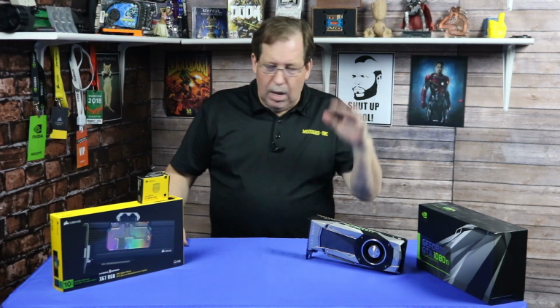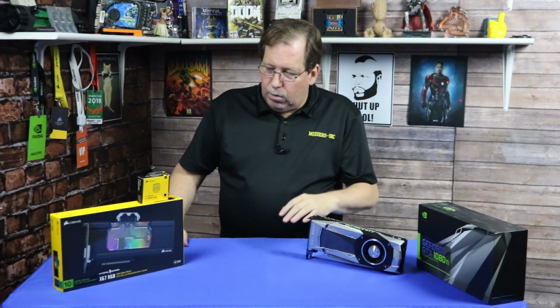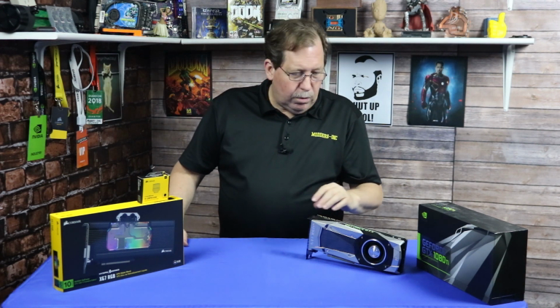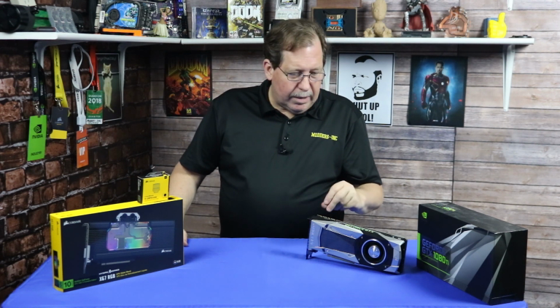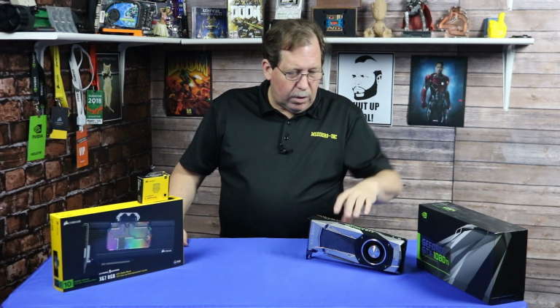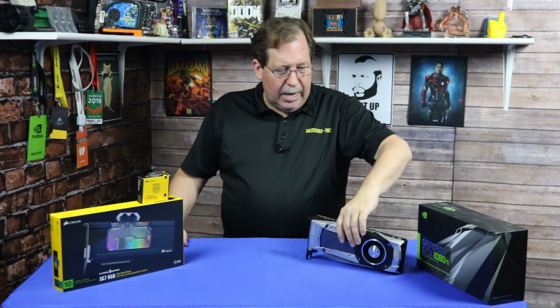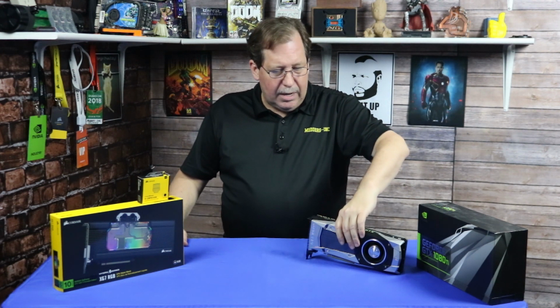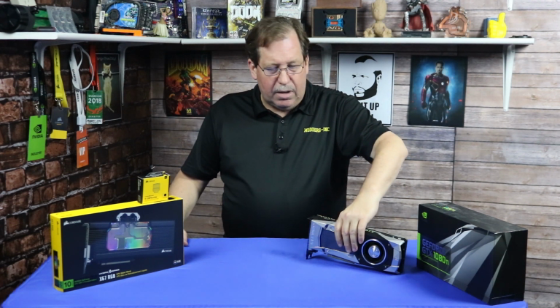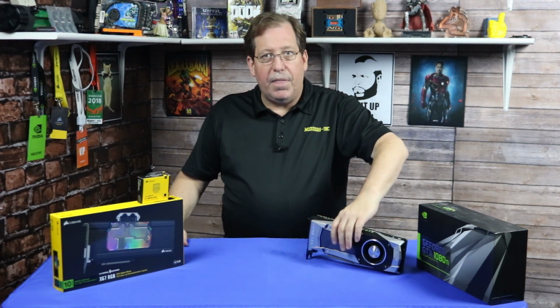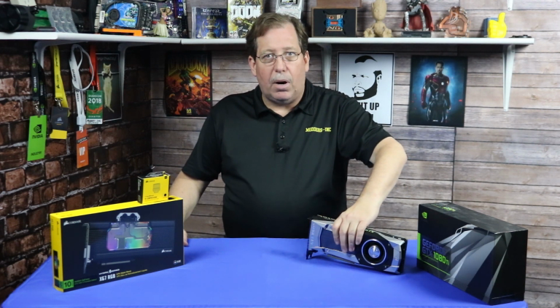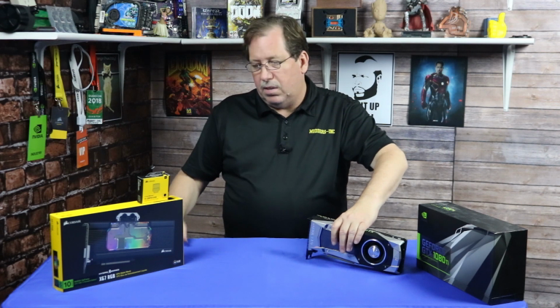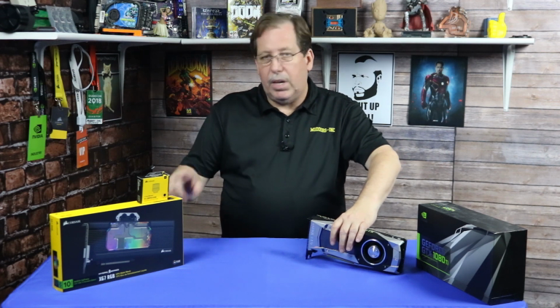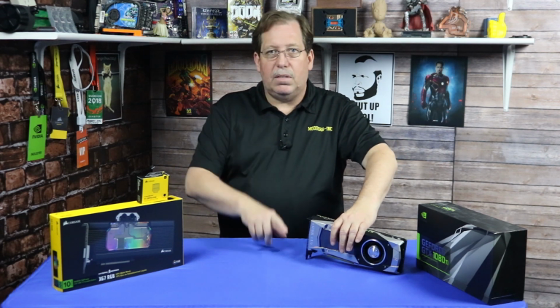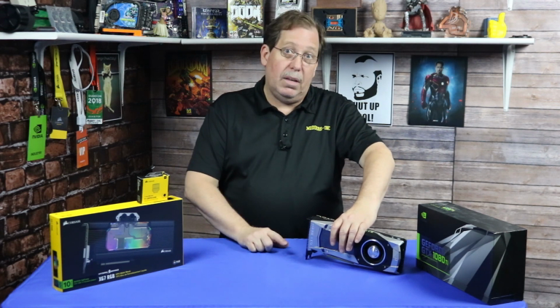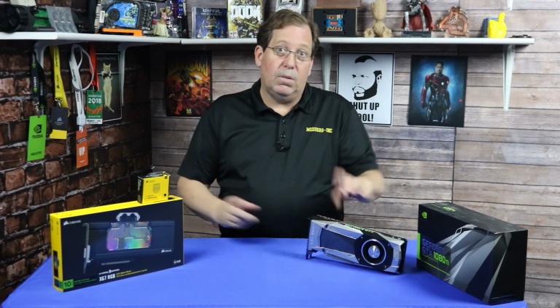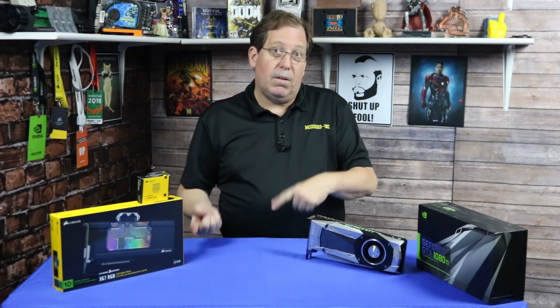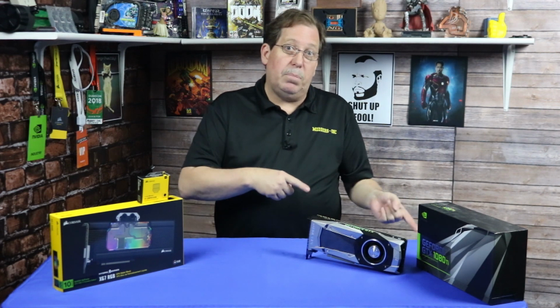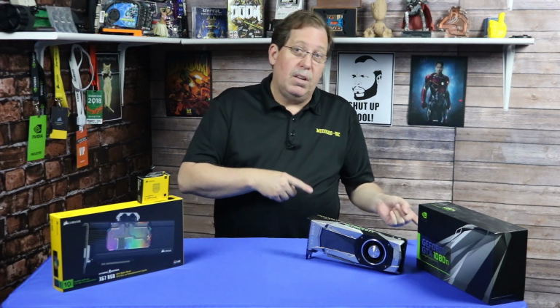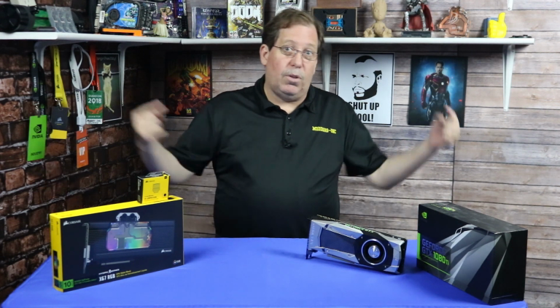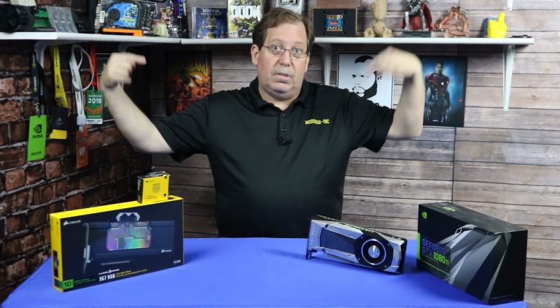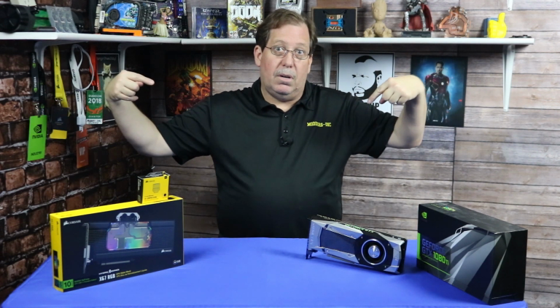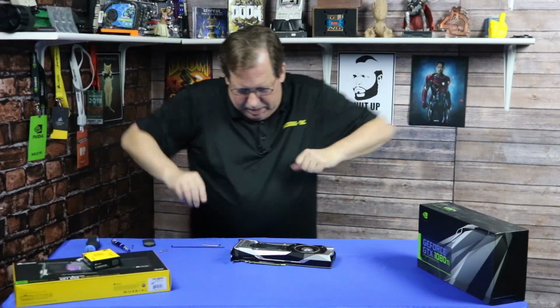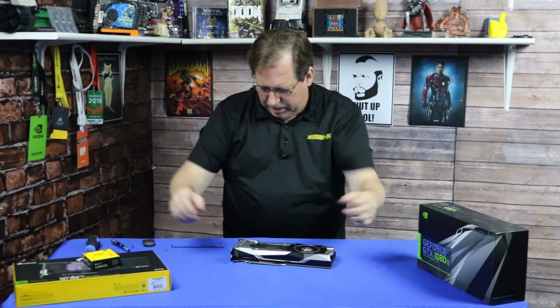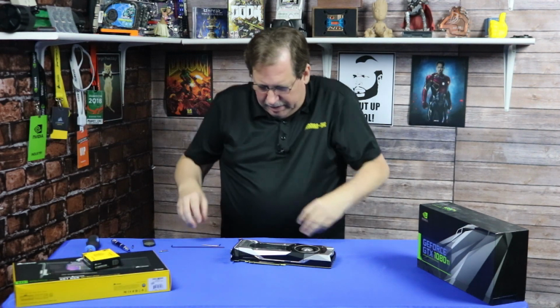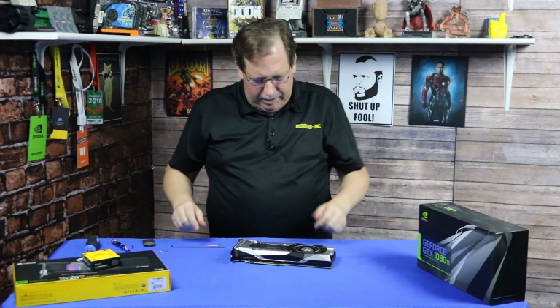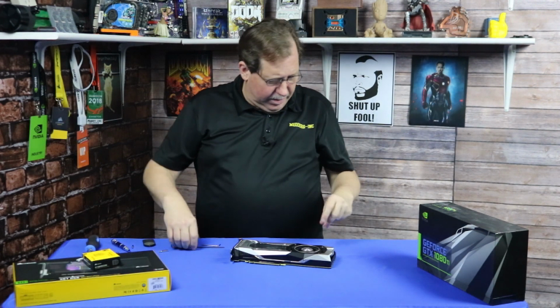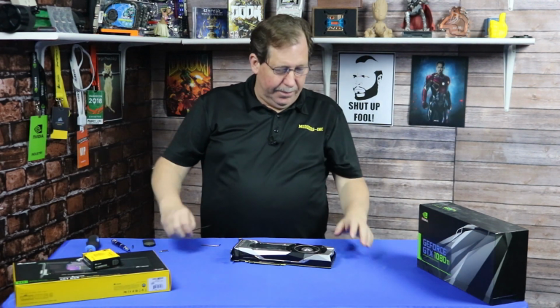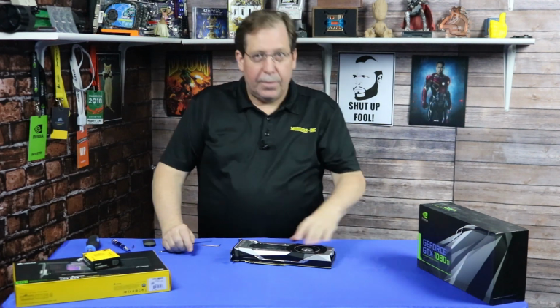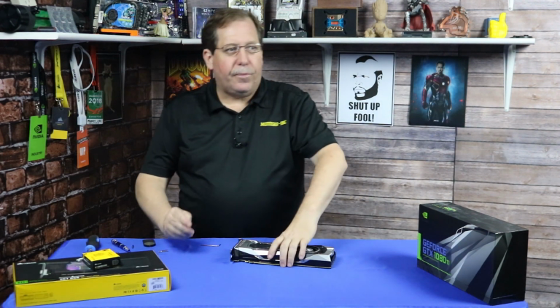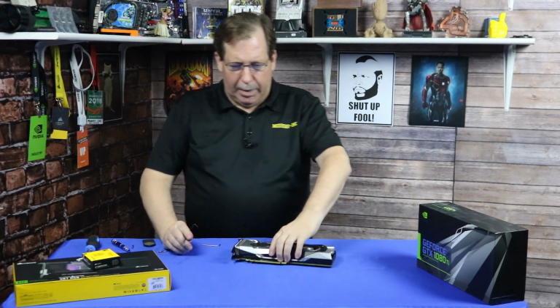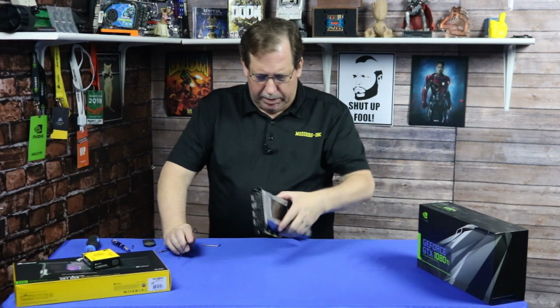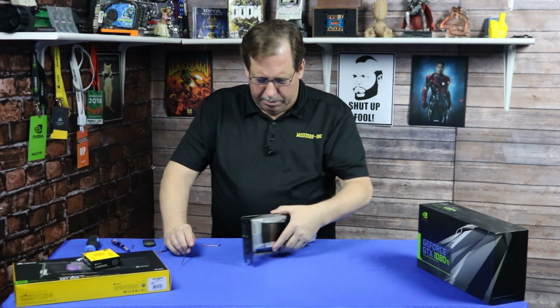So what we'll do is go ahead and start tearing this apart so that we can get this onto this, get it onto the test bench, and show the results here. All right, let's dive into this. Let's see how bad I can mess this up.